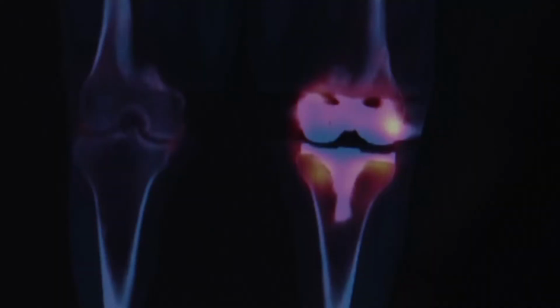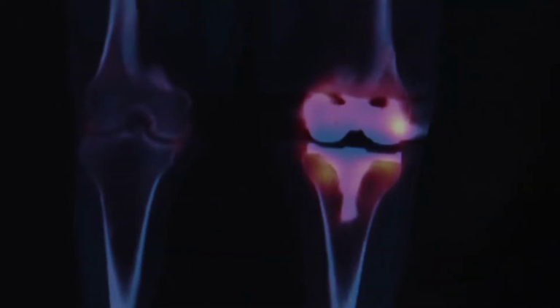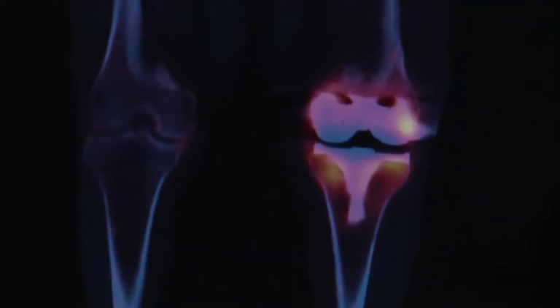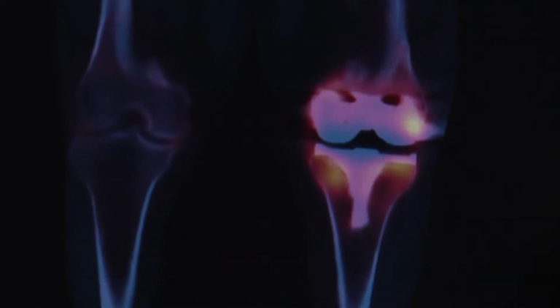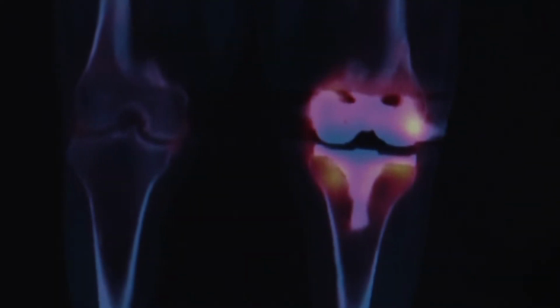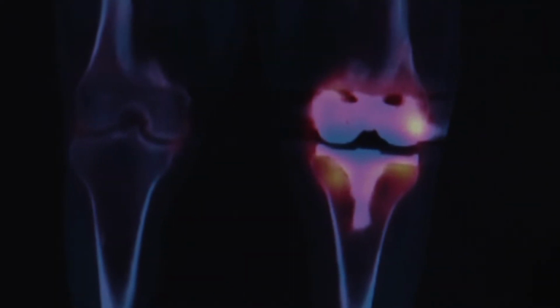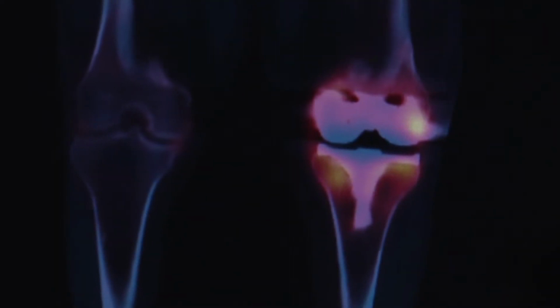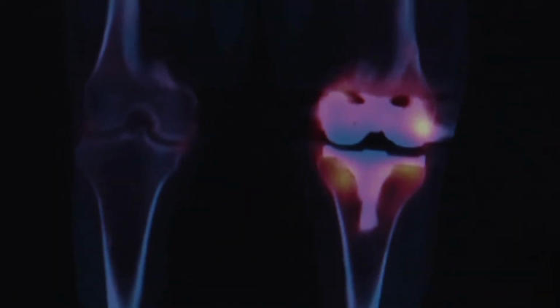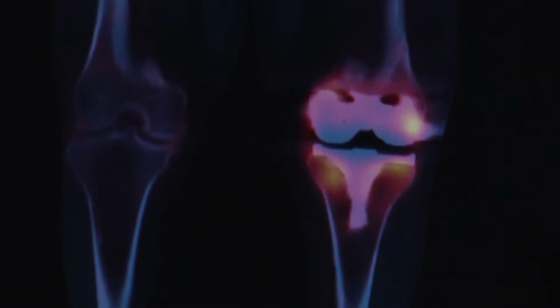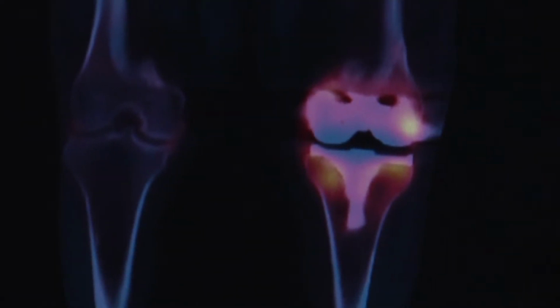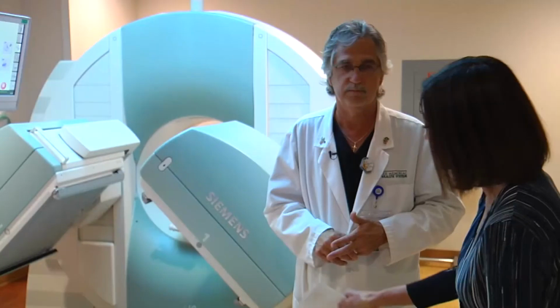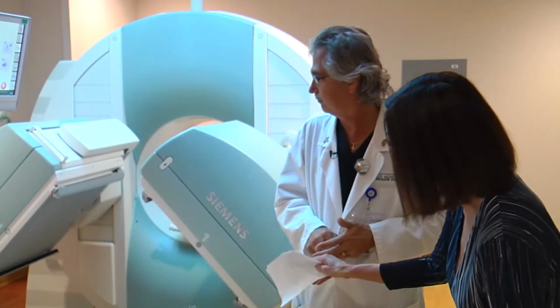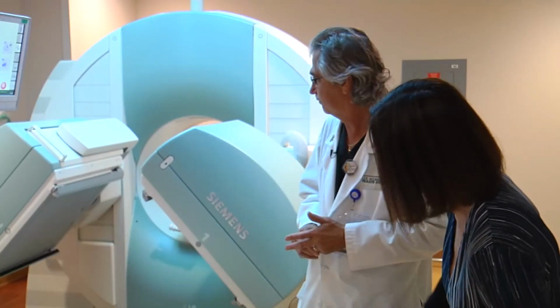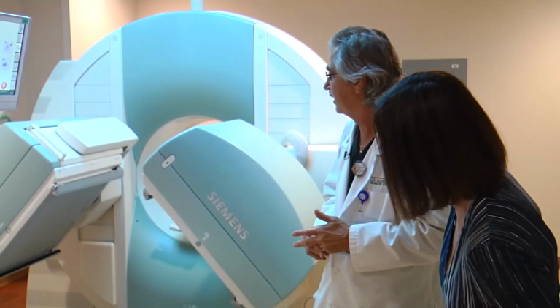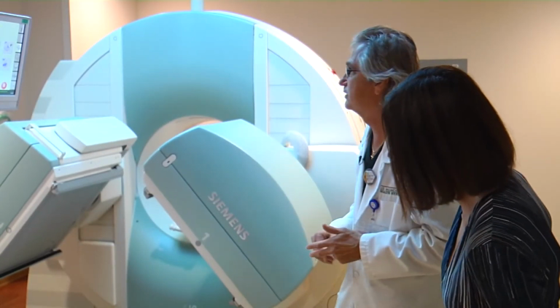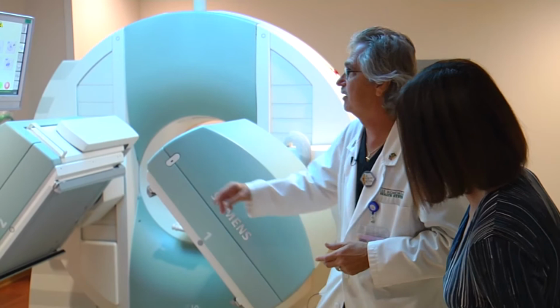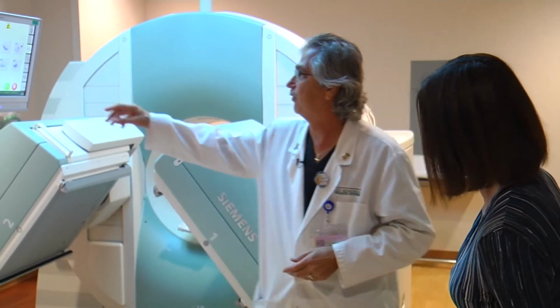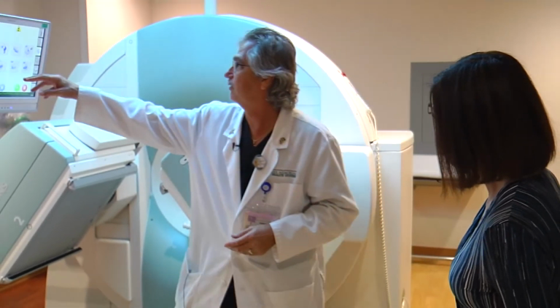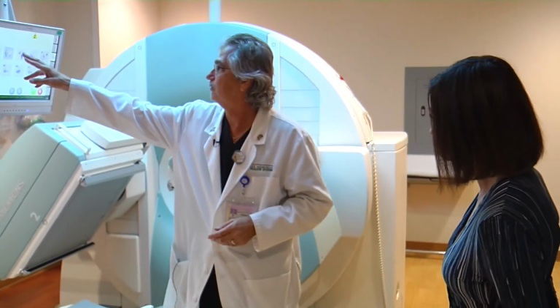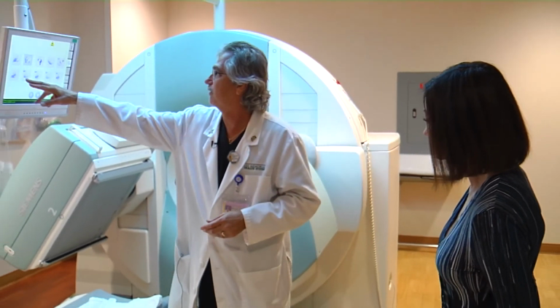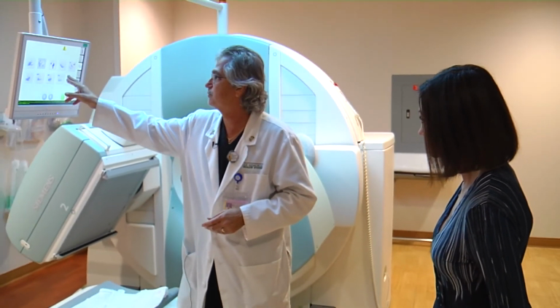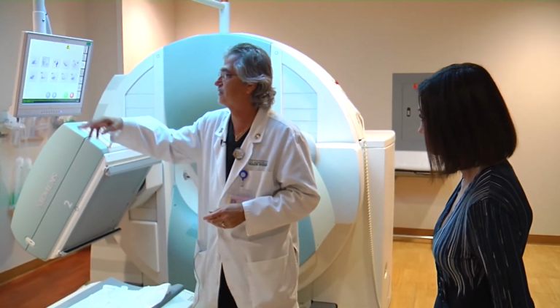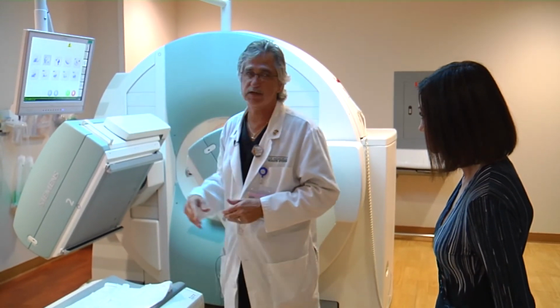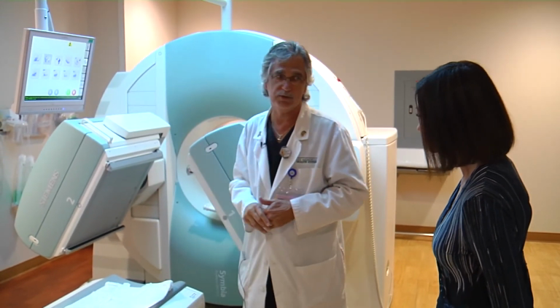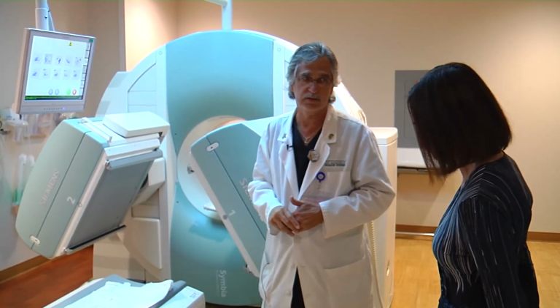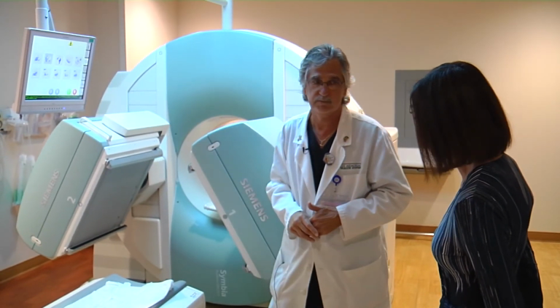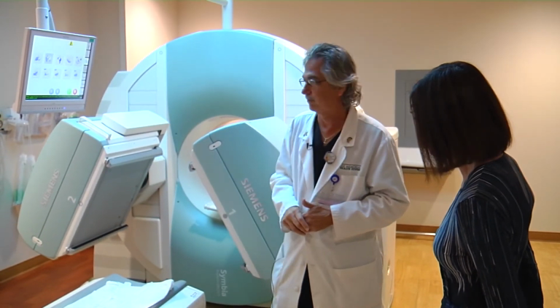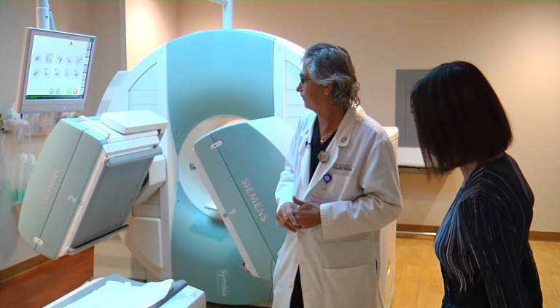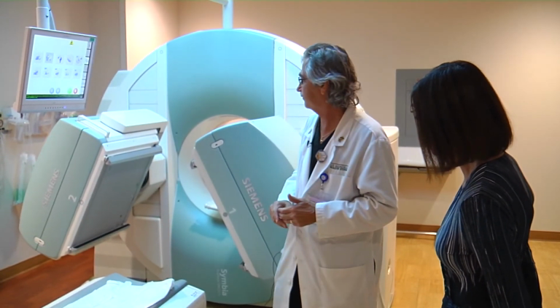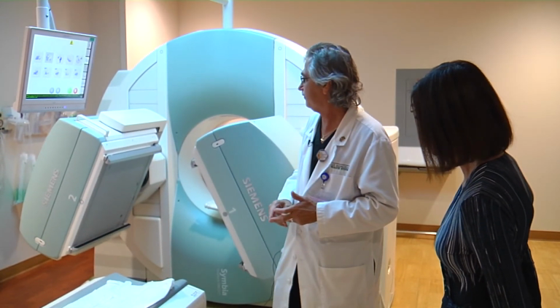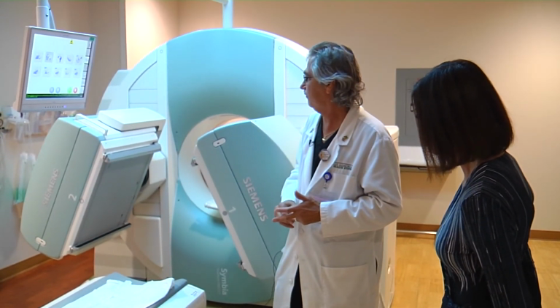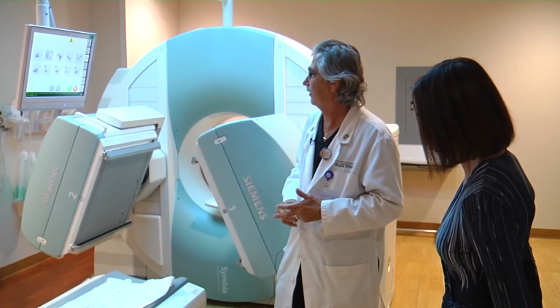A laboratory pairing that delivers precision pictures, bringing space-age technology down to Earth. For Lee Memorial Health System, I'm Amy Osher.